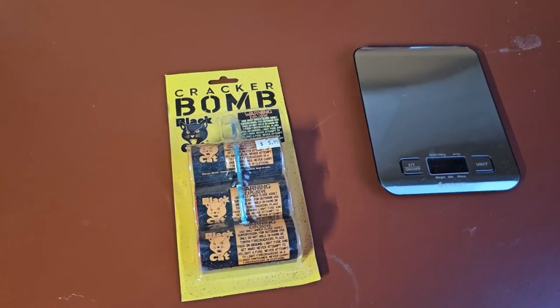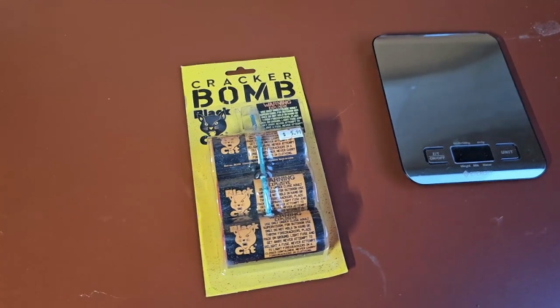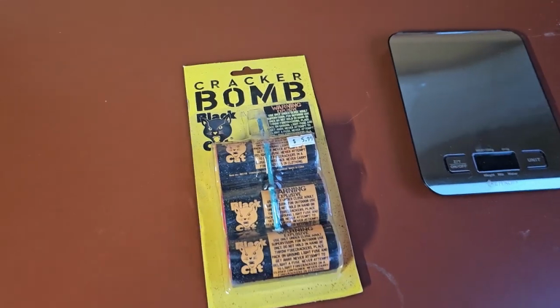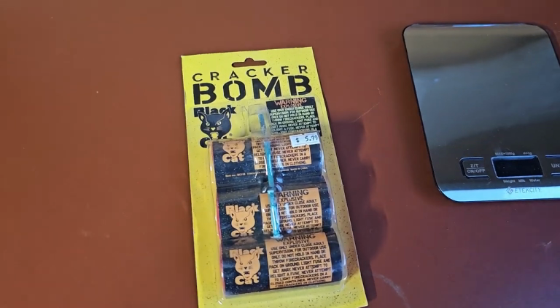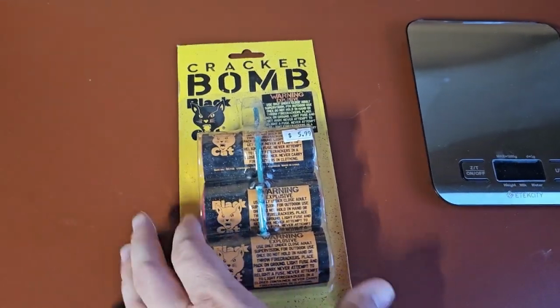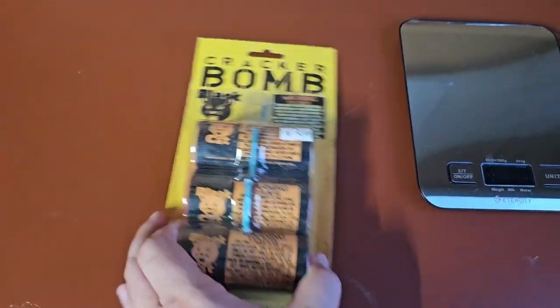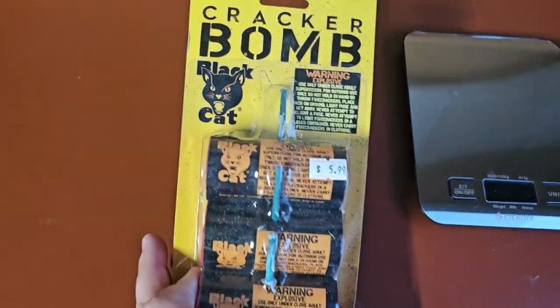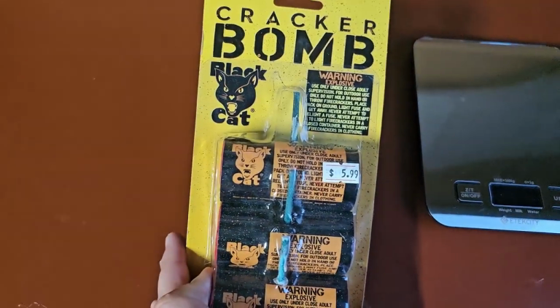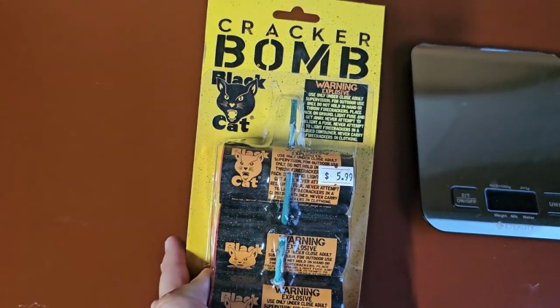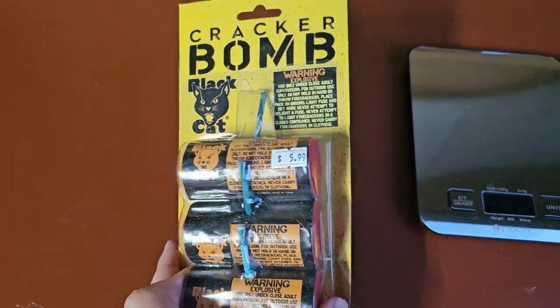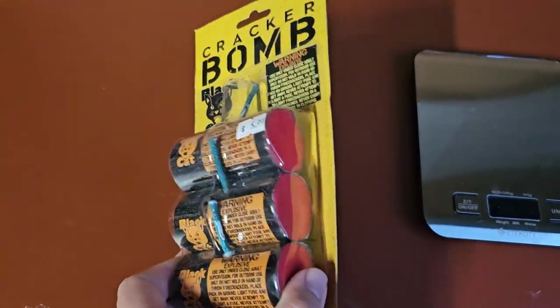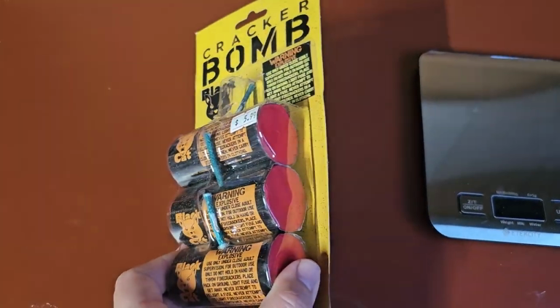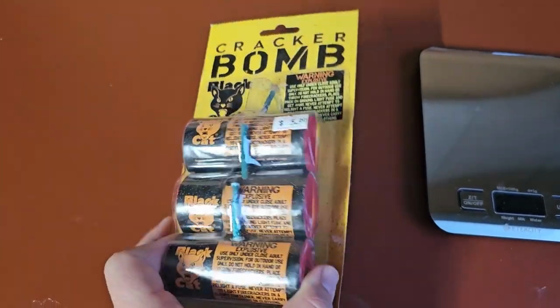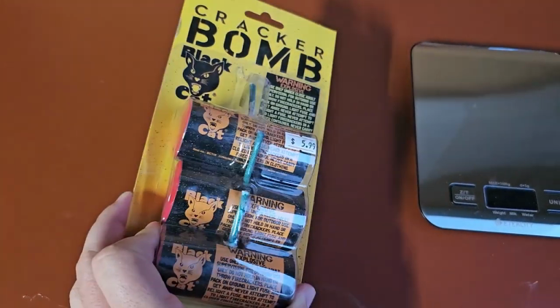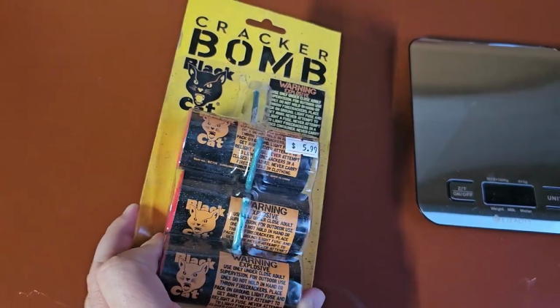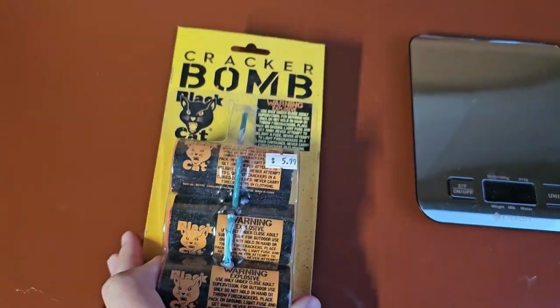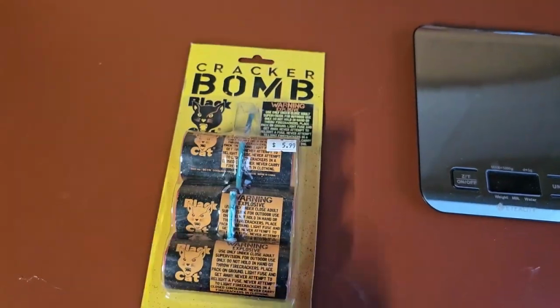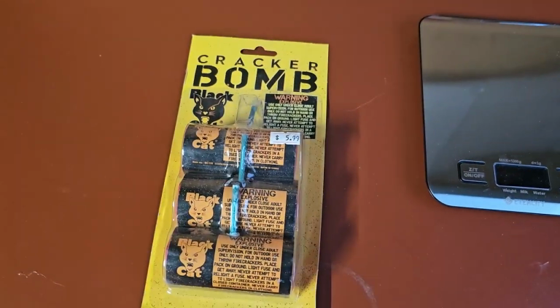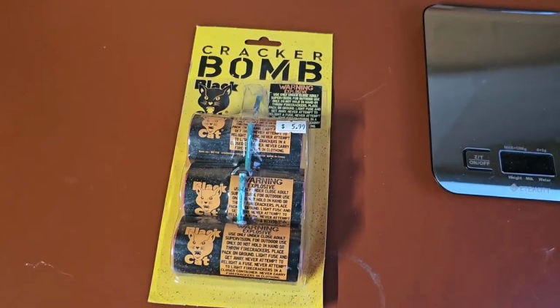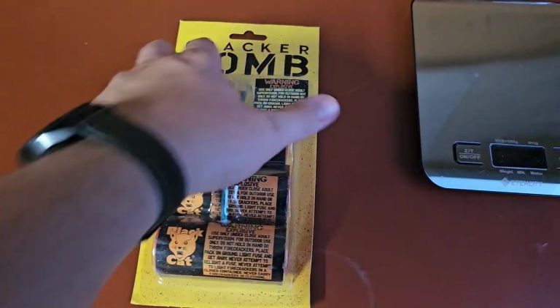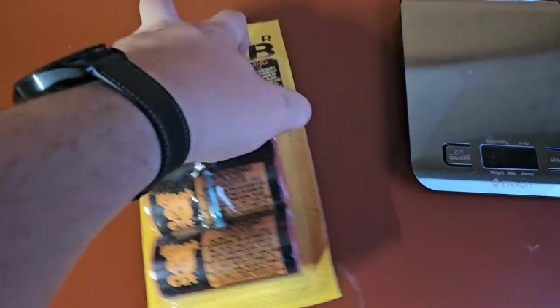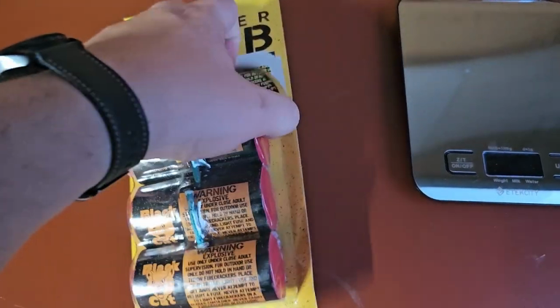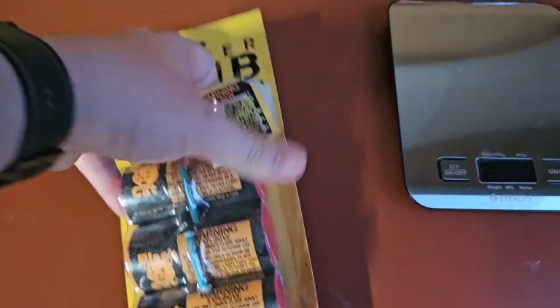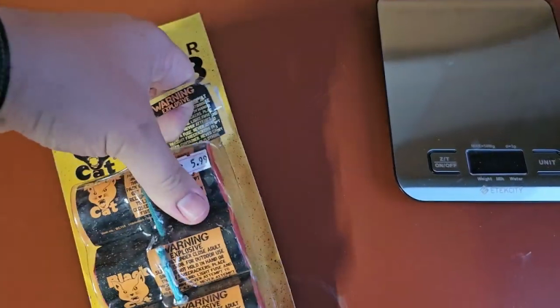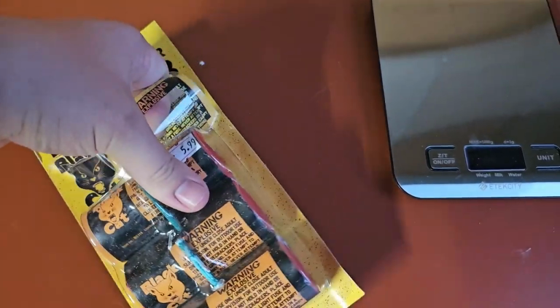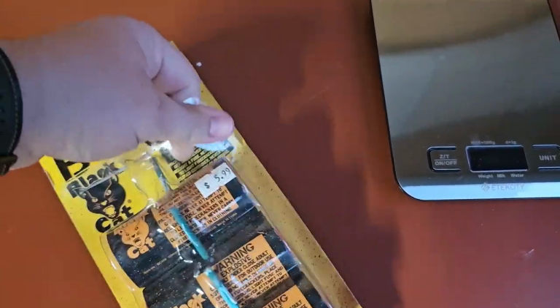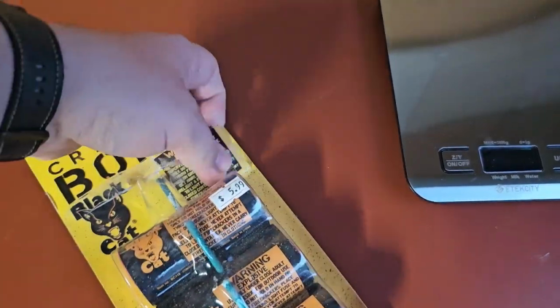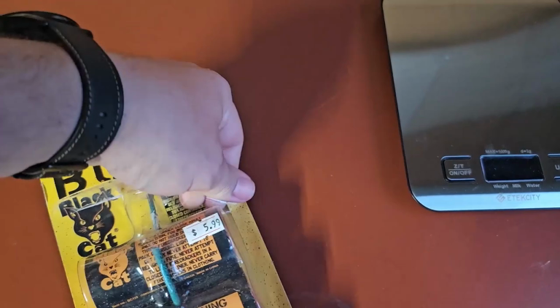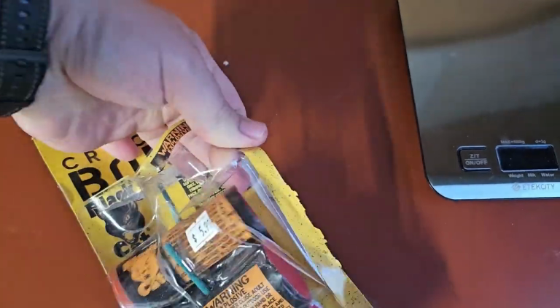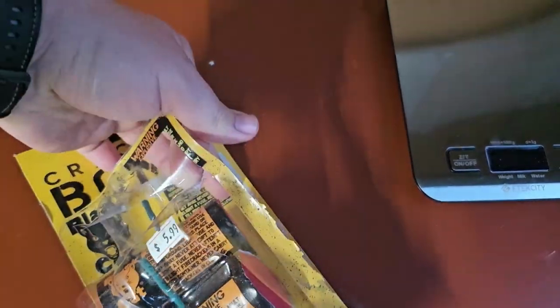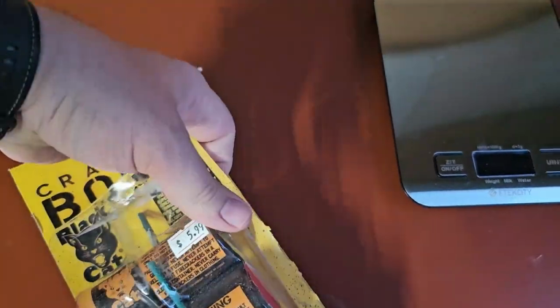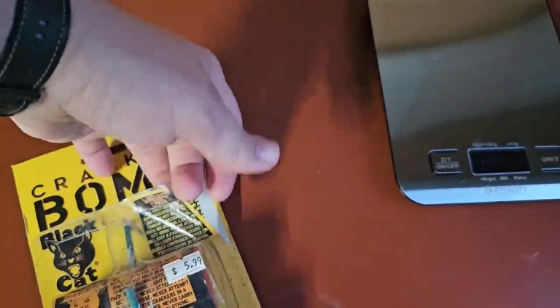Hello everybody. Today we have these cracker bumps by Black Cat Fireworks. There's three in the package. I paid six dollars for these. Go ahead and take one out. They're pretty beefy. We'll see what they do.